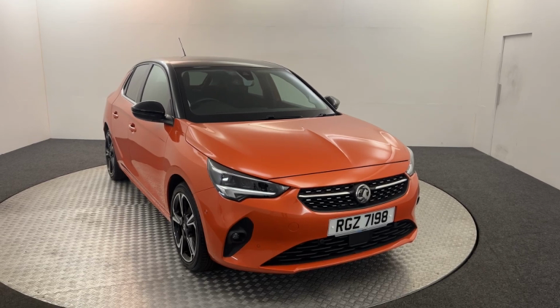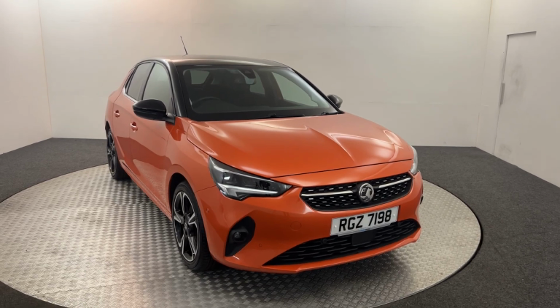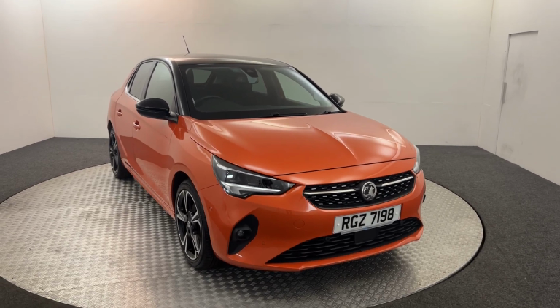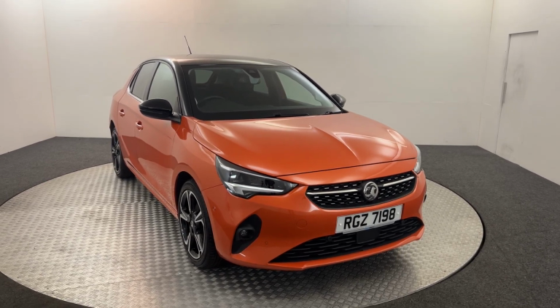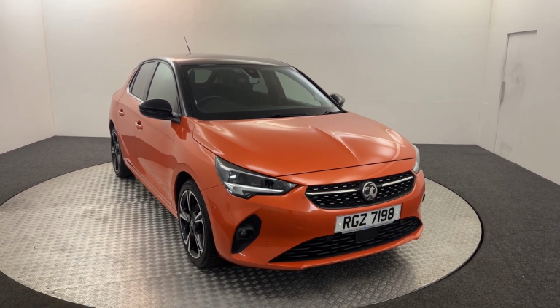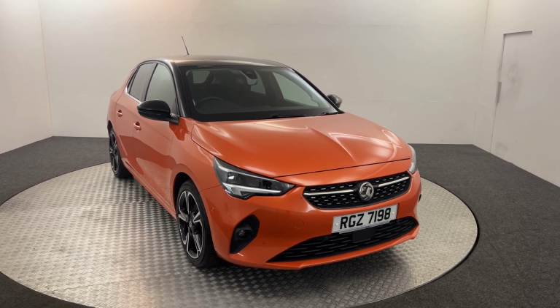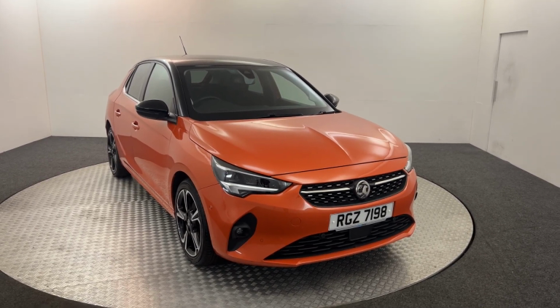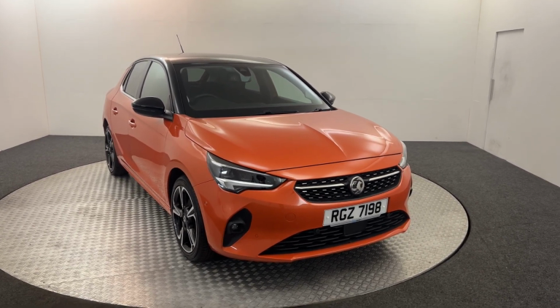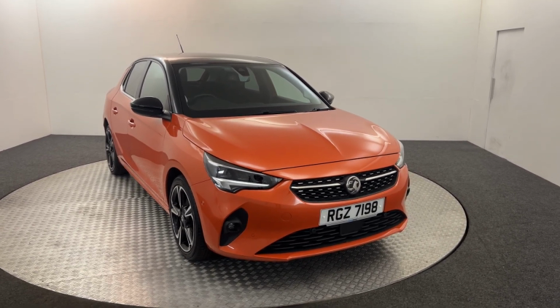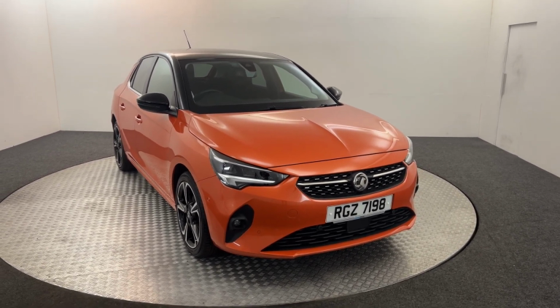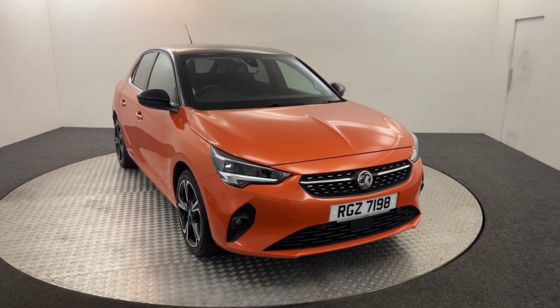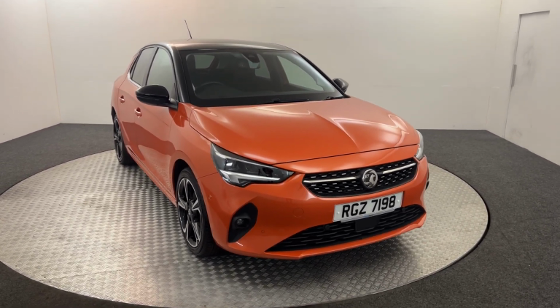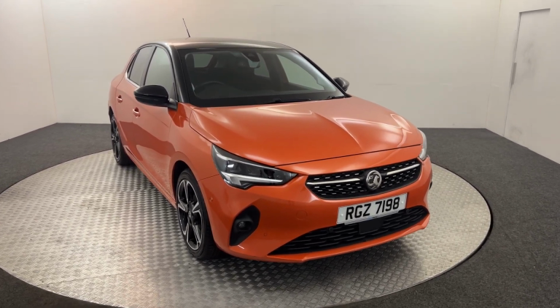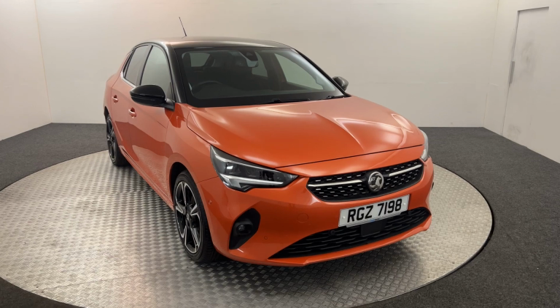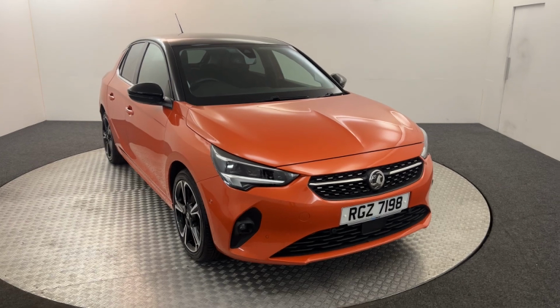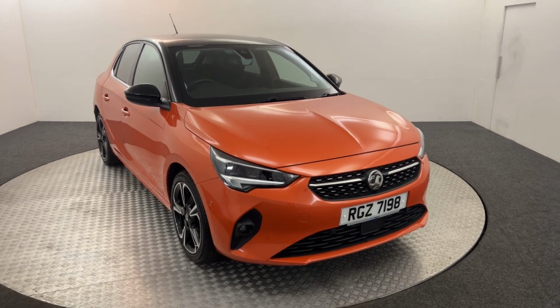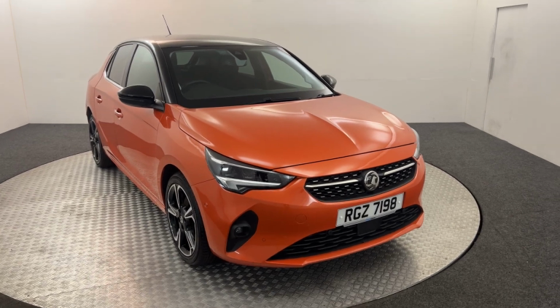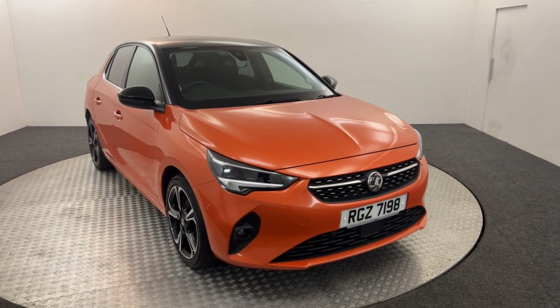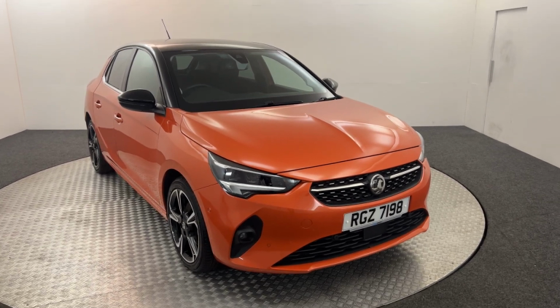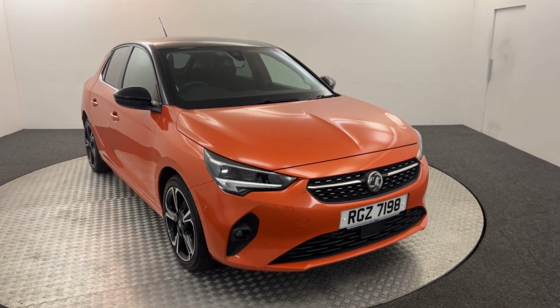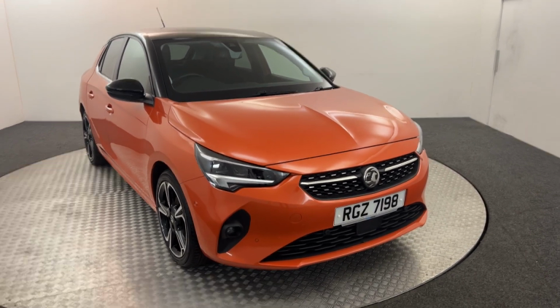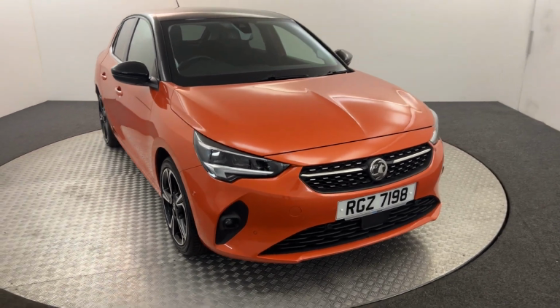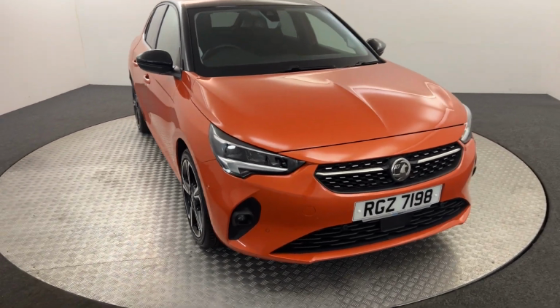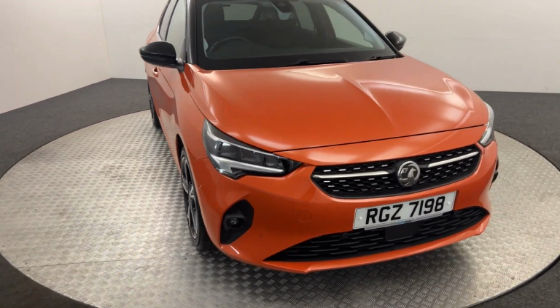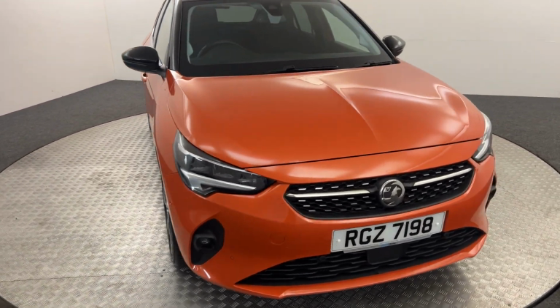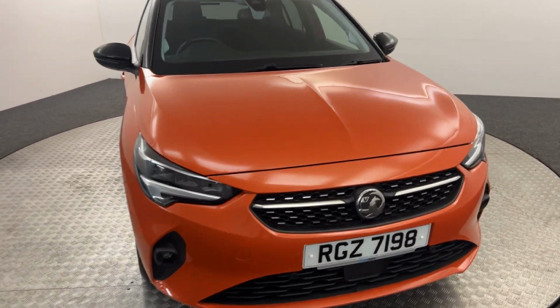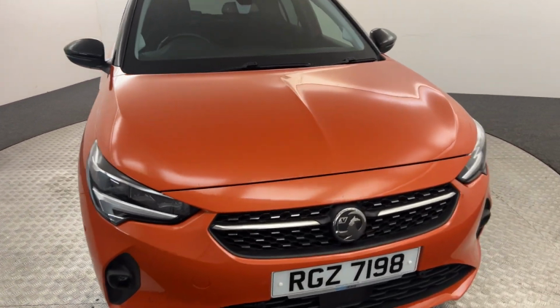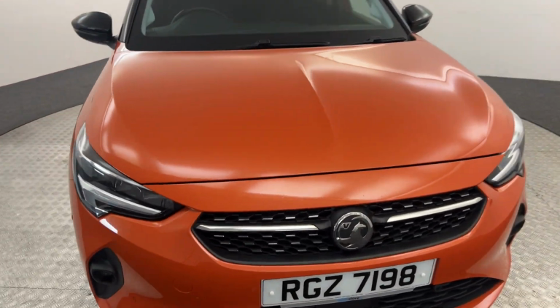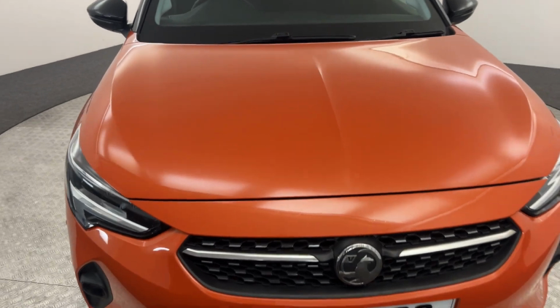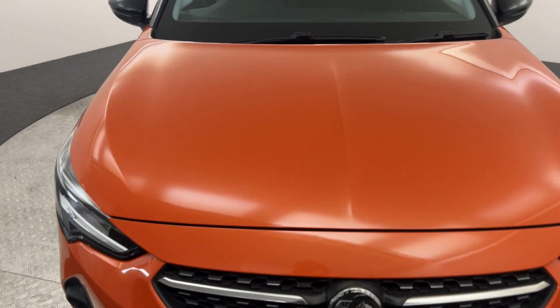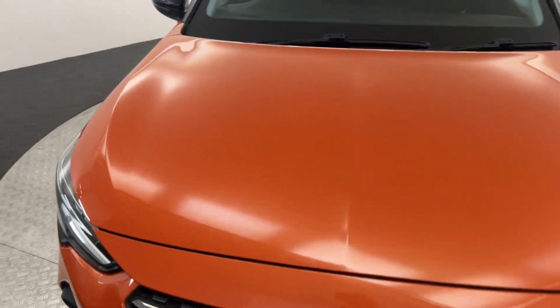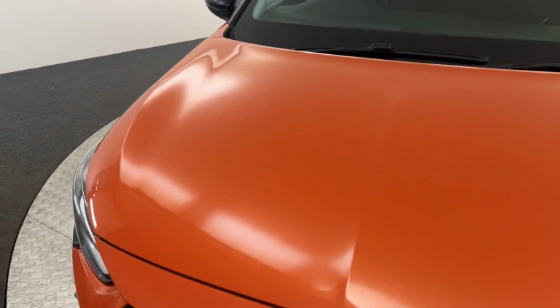Hi, James here from David Hayton's Auto Store. Today we've got this 2020 Vauxhall Corsa Elite Nav Premium presented in orange. I'm just going to walk you around the car, show you the condition, and then we will jump inside.